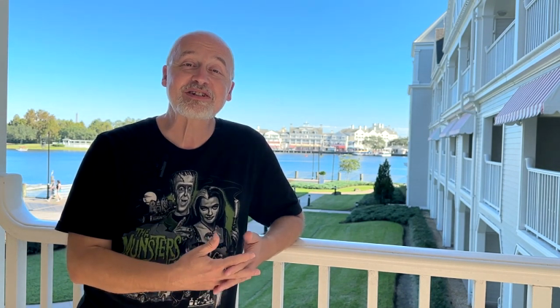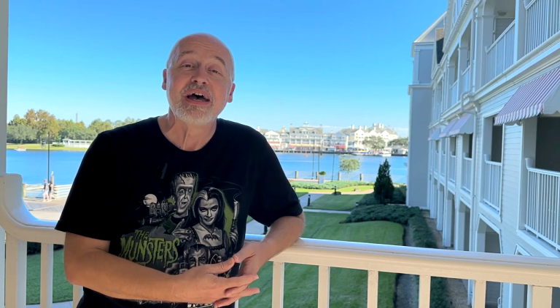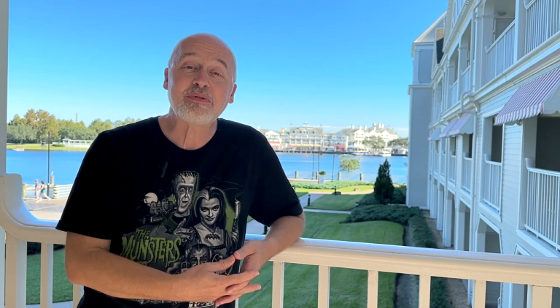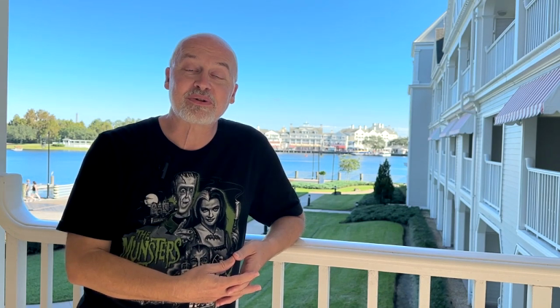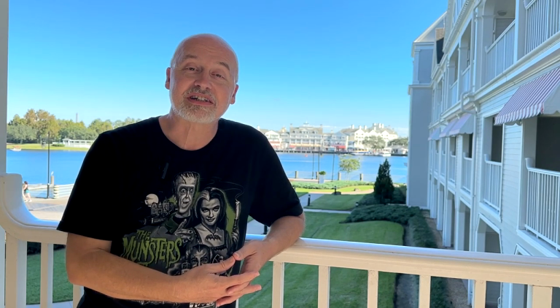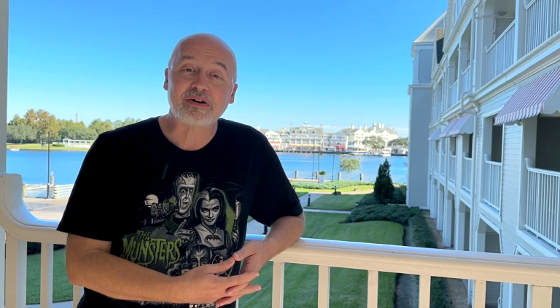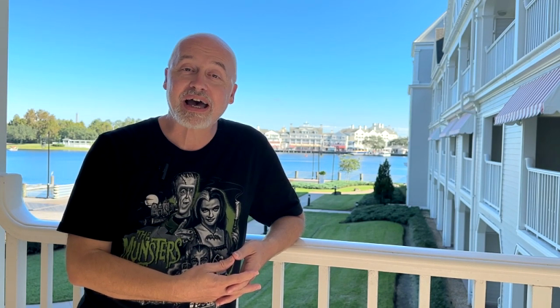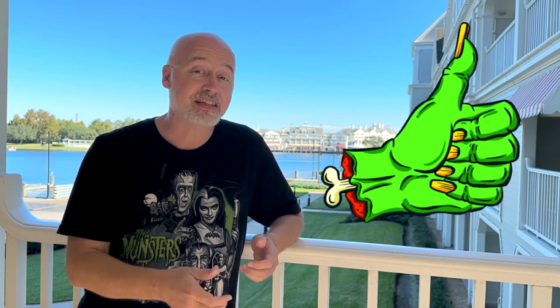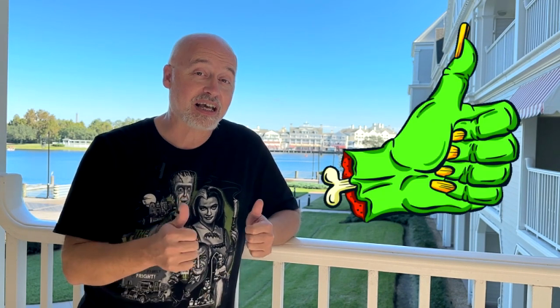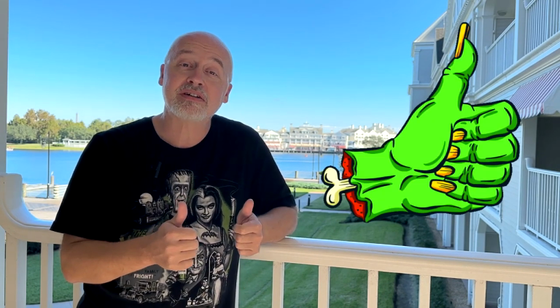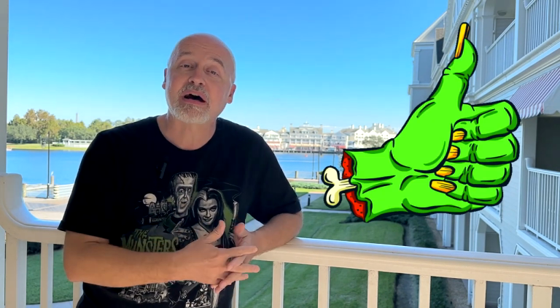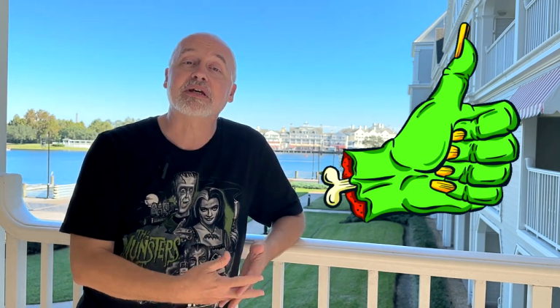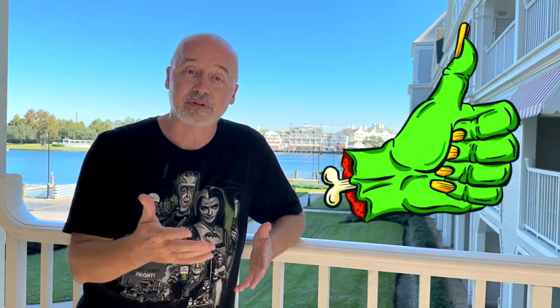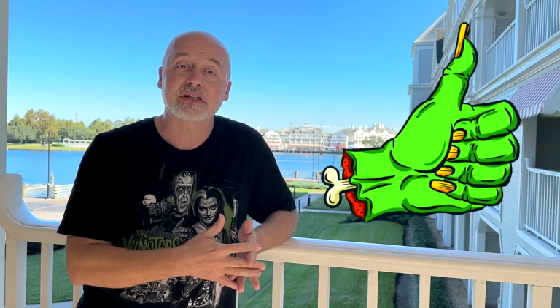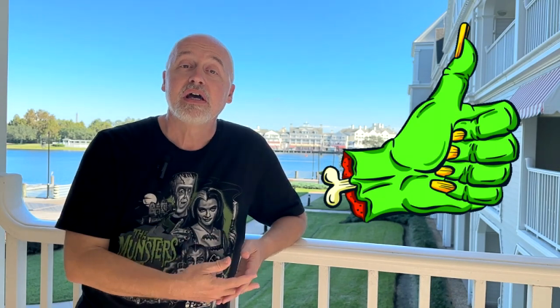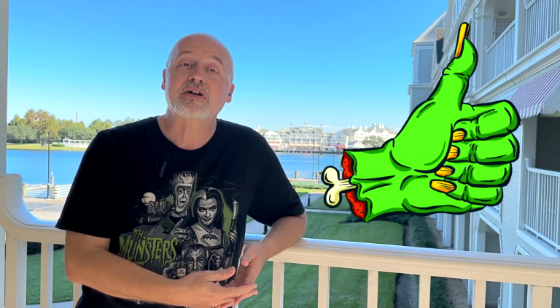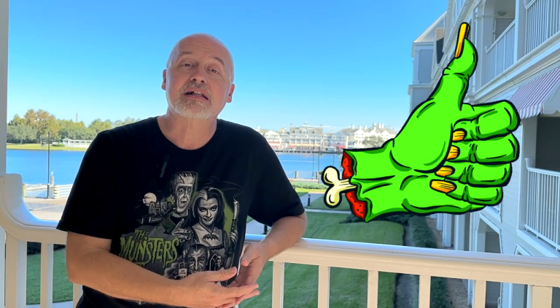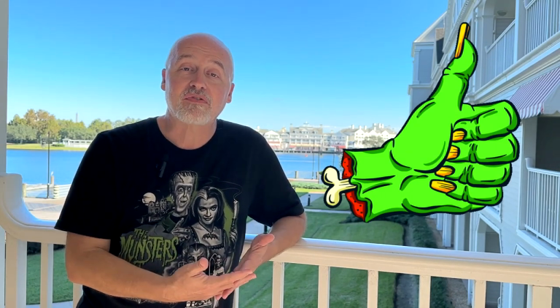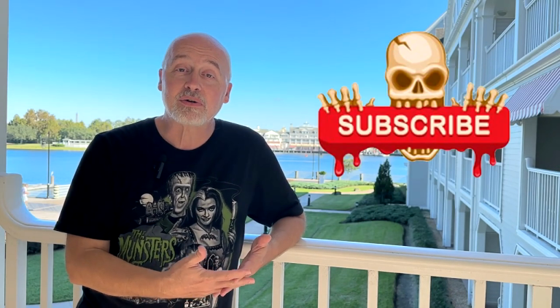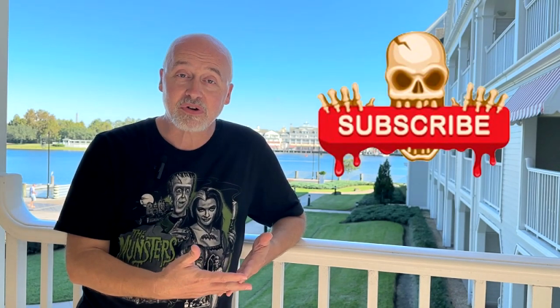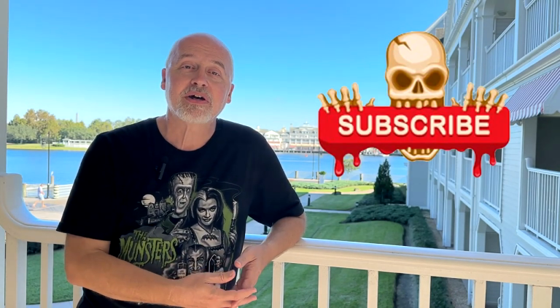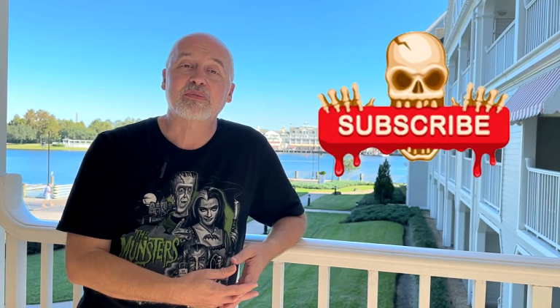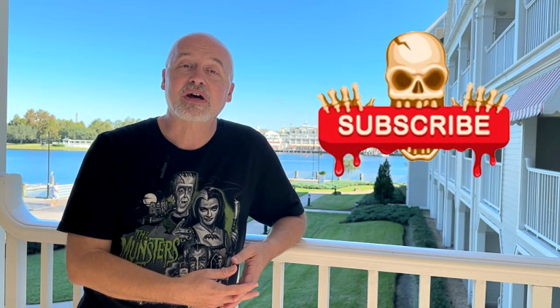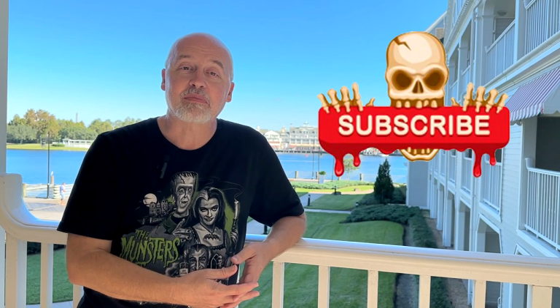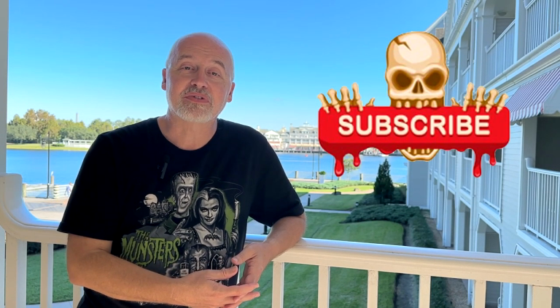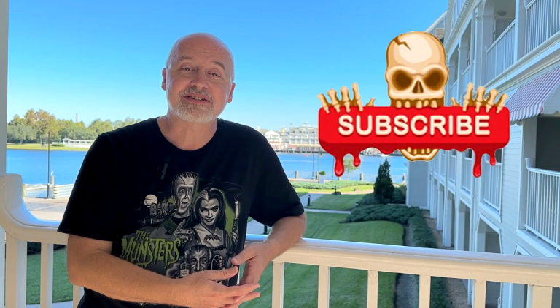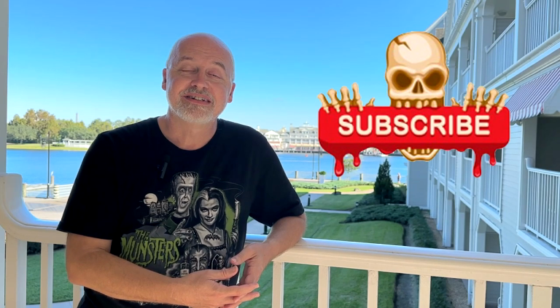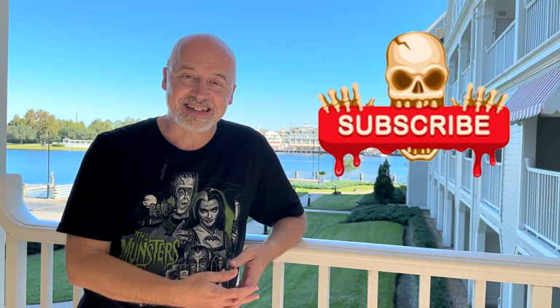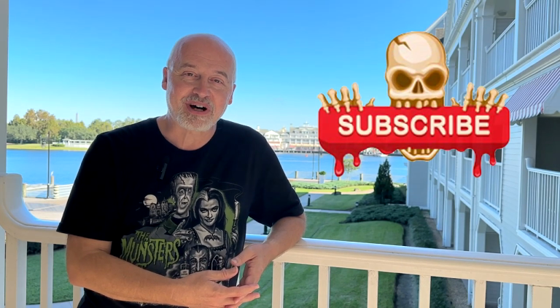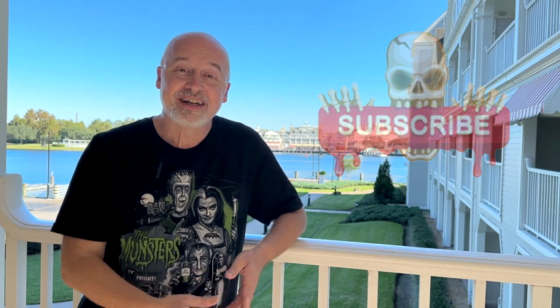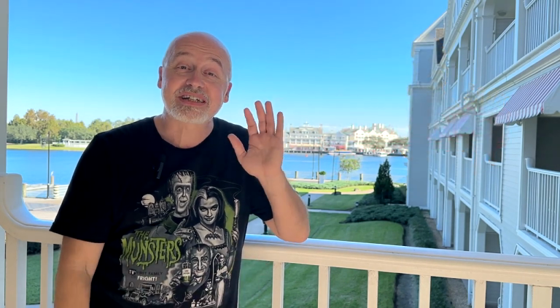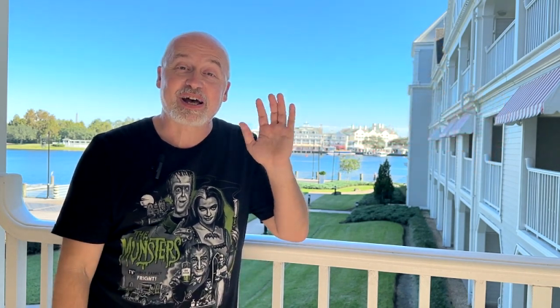I hope you've enjoyed watching this video. If you have, click that like button to let the powers that be know that you liked it, and while you're at it, click follow or subscribe and you'll be notified when I upload new videos. Thanks again for watching — we'll see you next time.